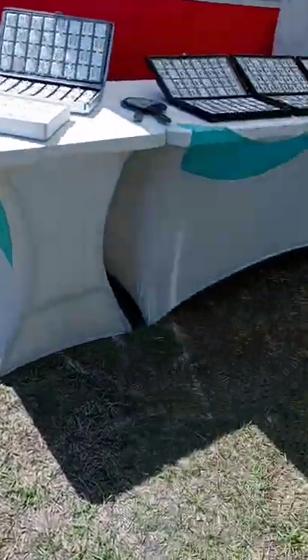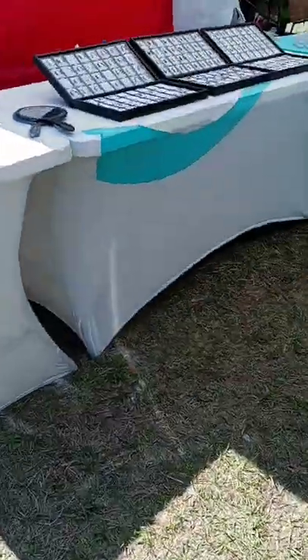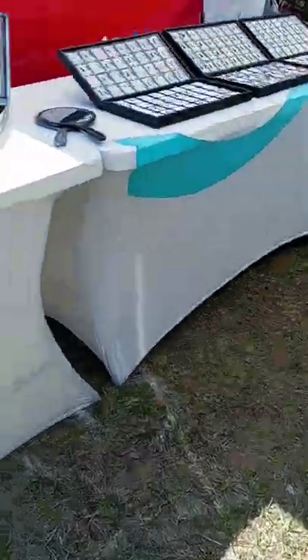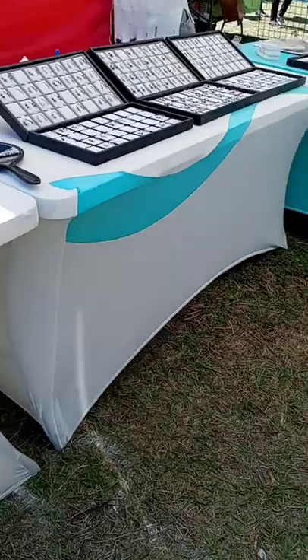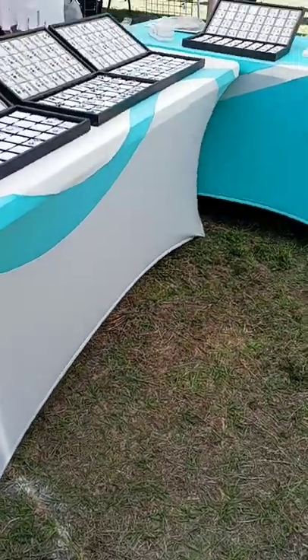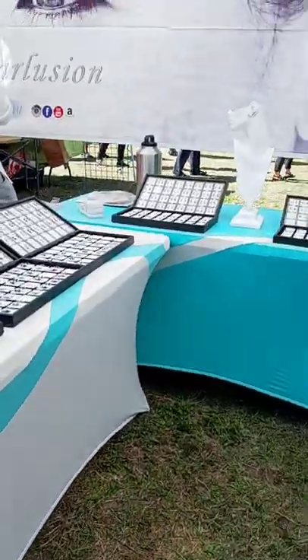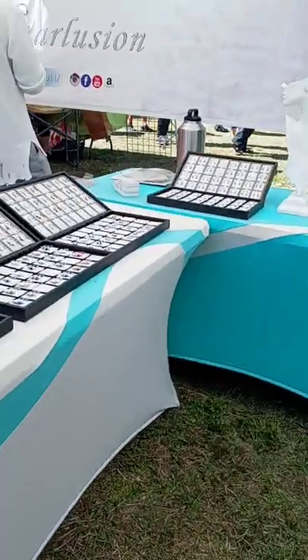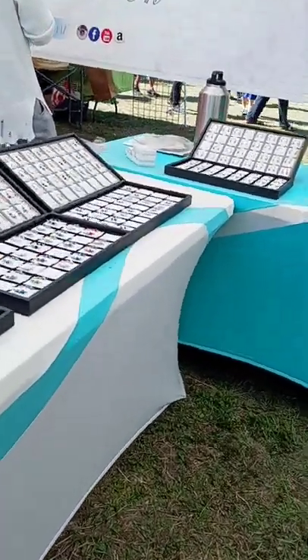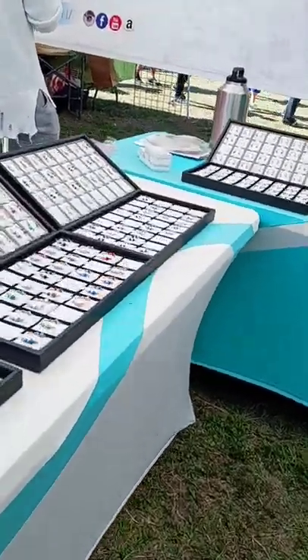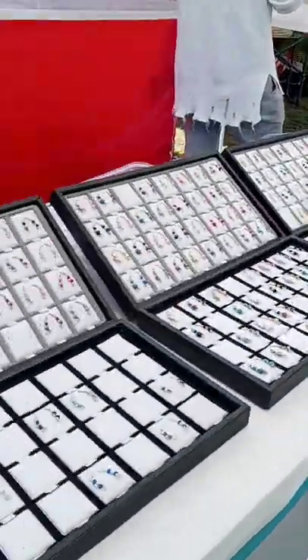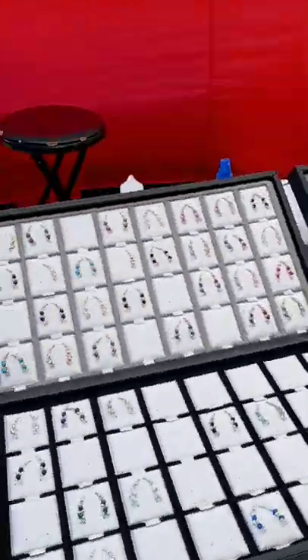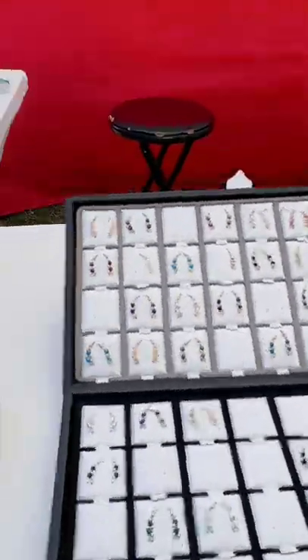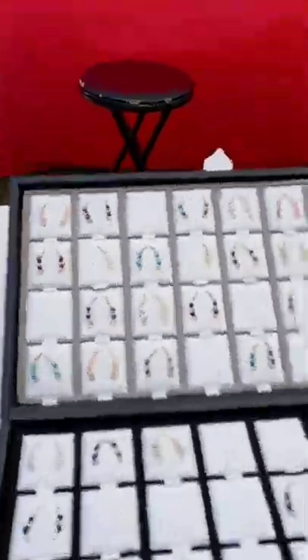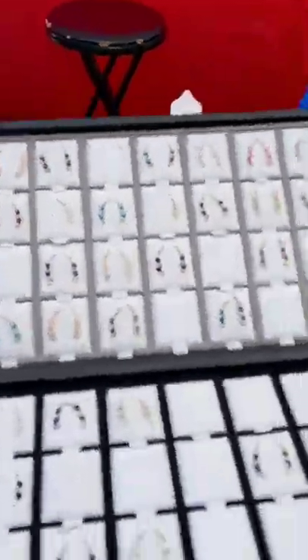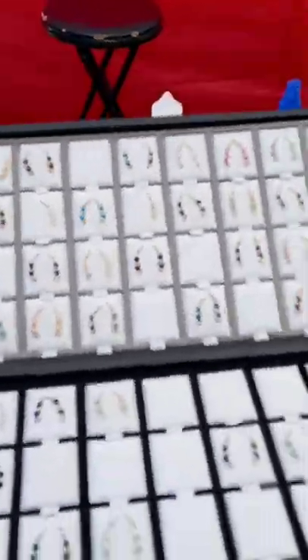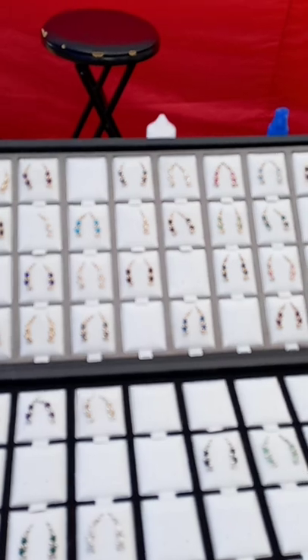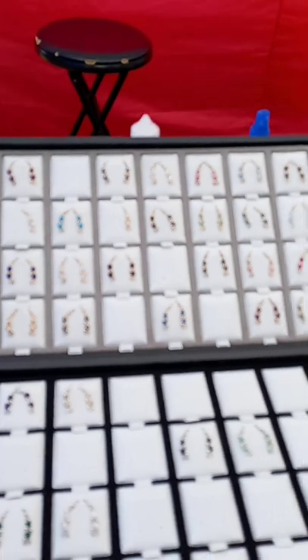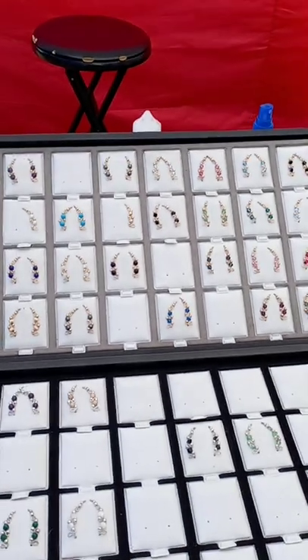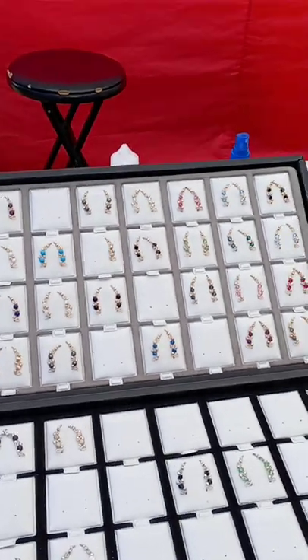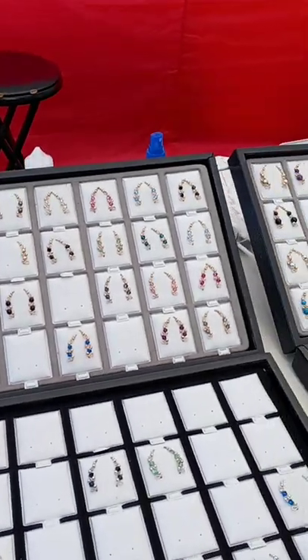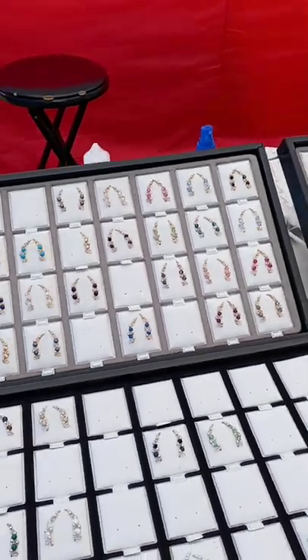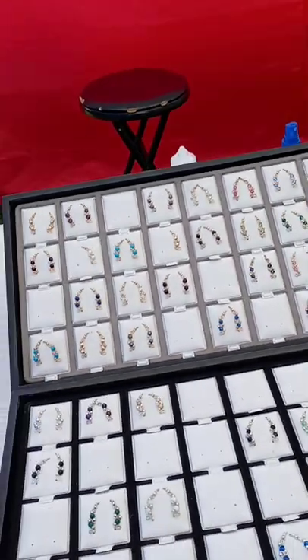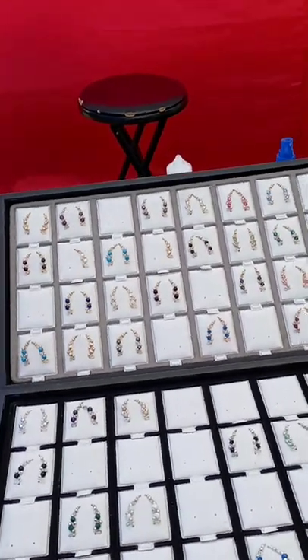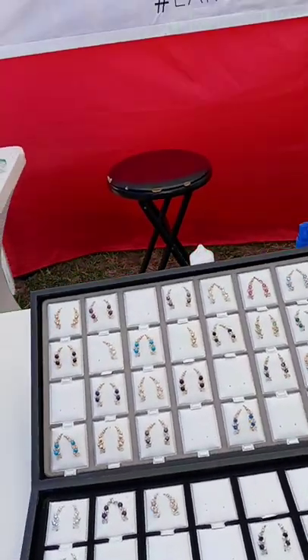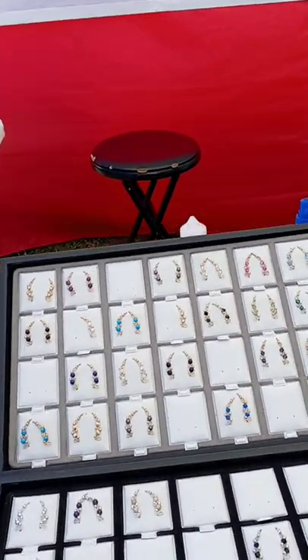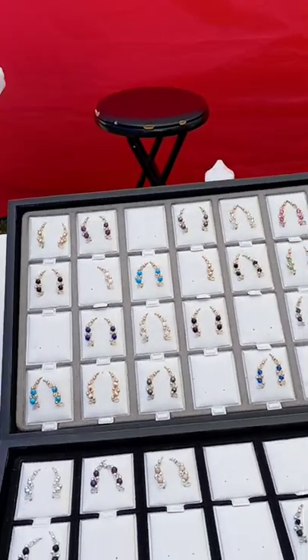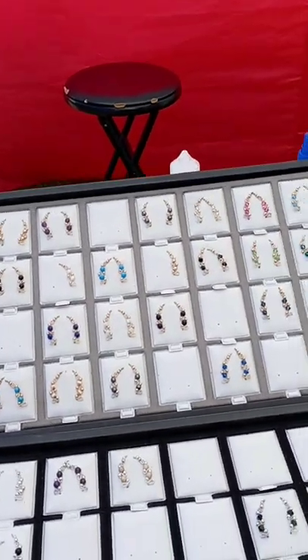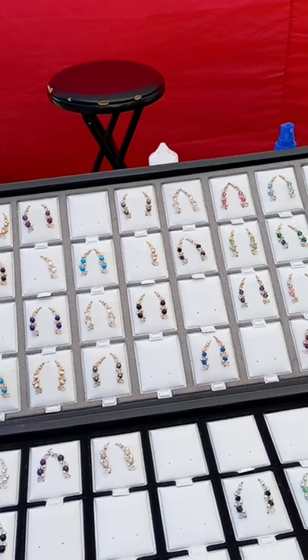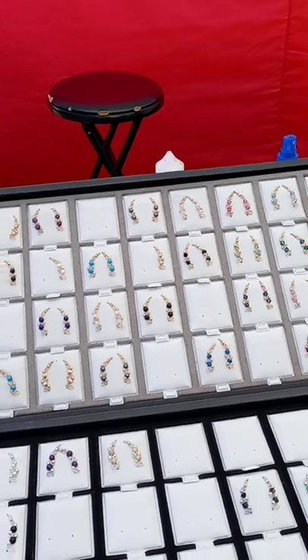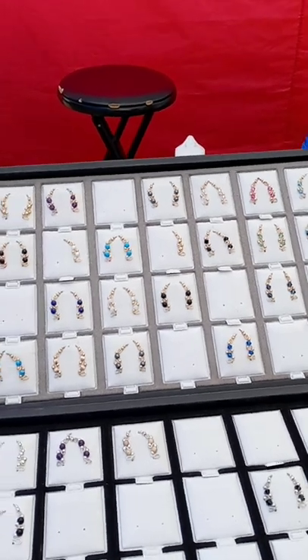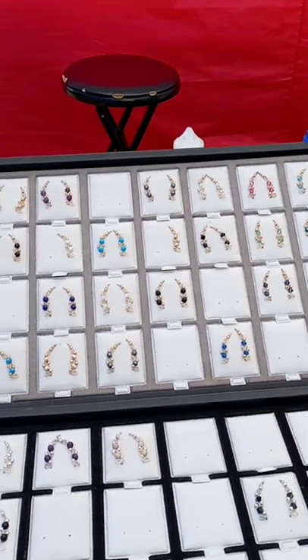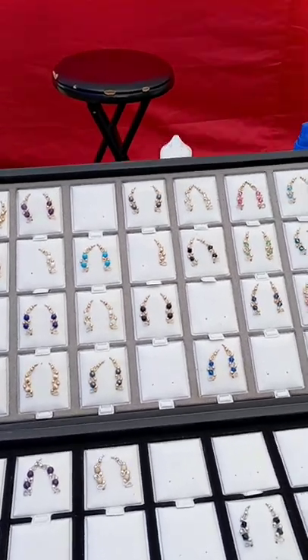And then we have ear wraps — looks like handmade ear wraps for another artisan here. Let's see, this one's called... Ear Lusion. Ear Lusion. Okay.